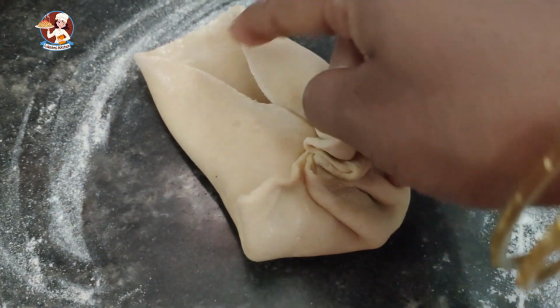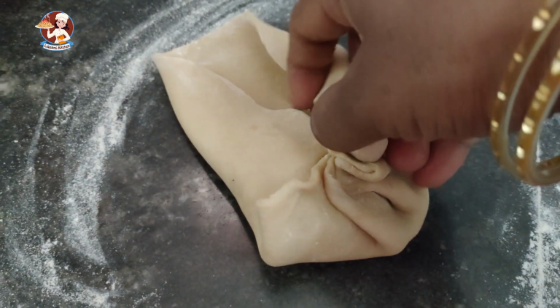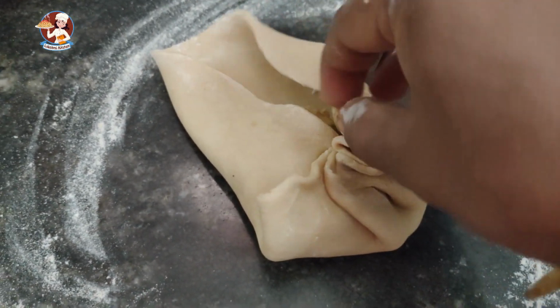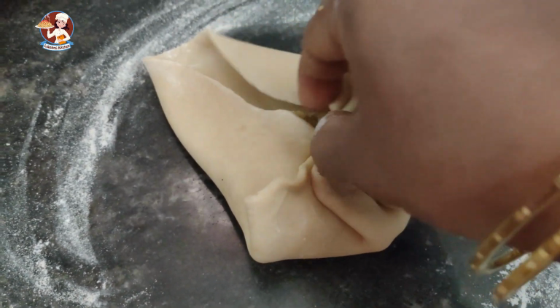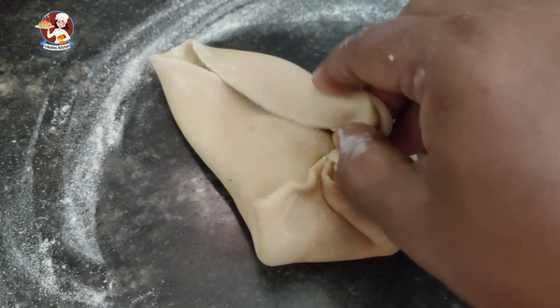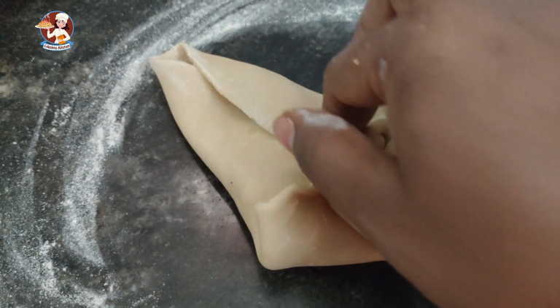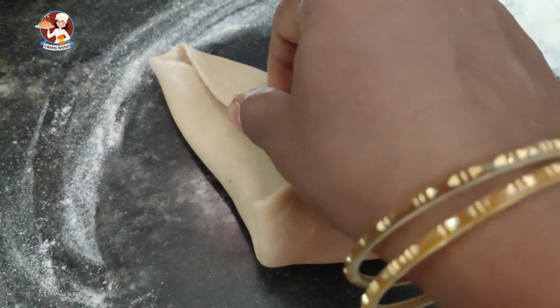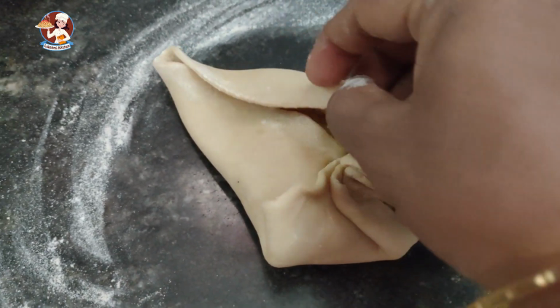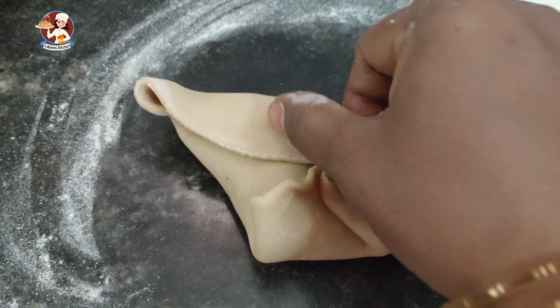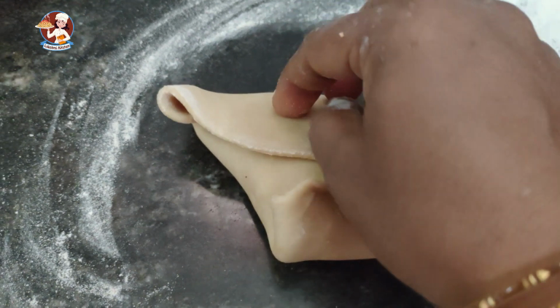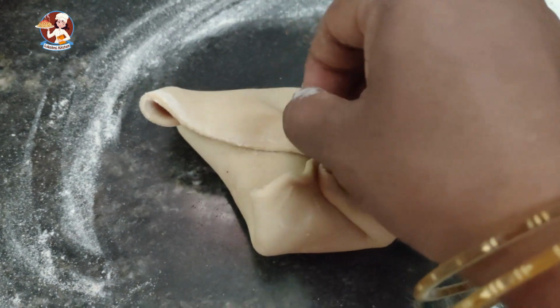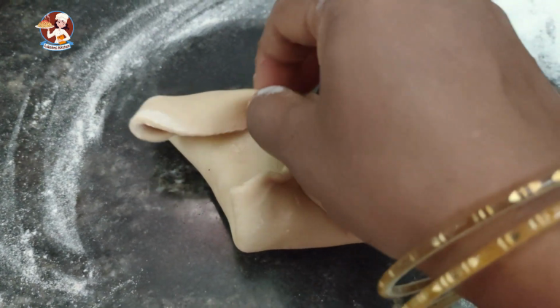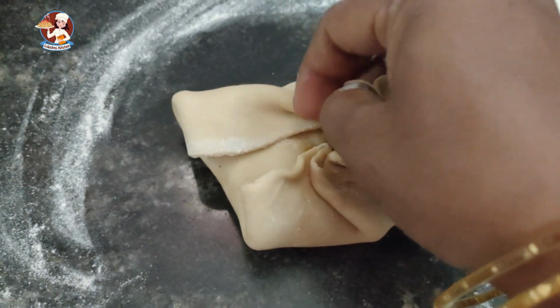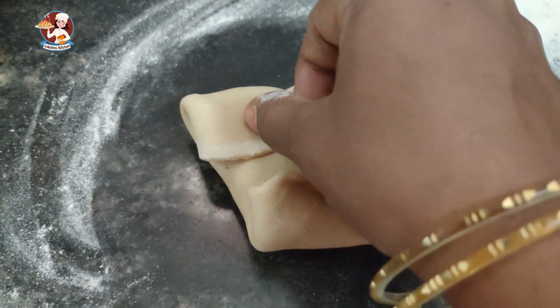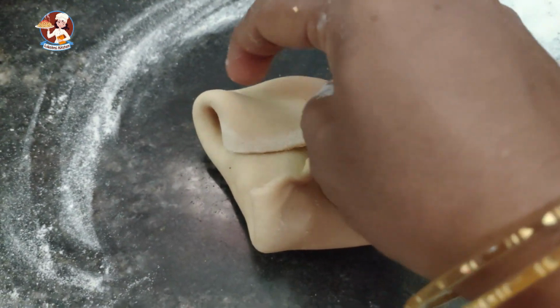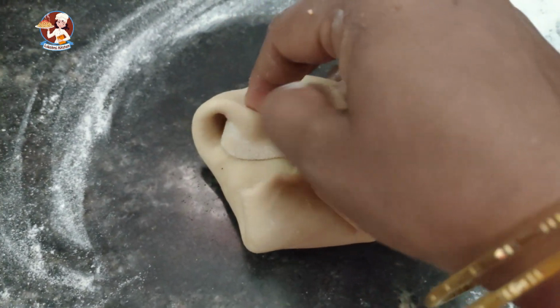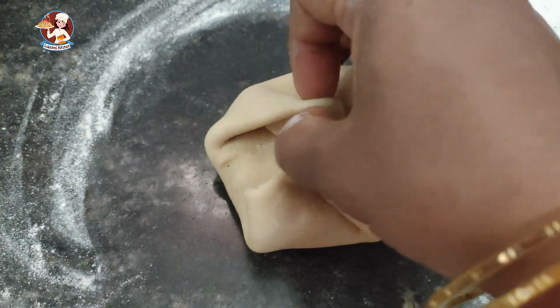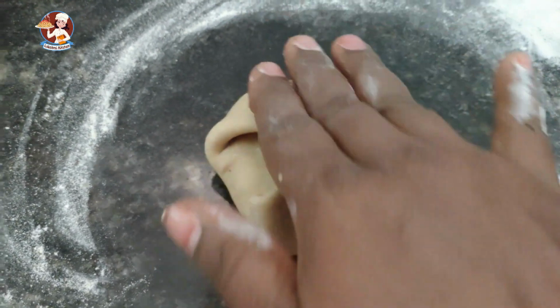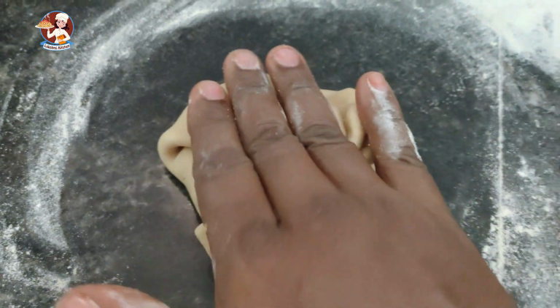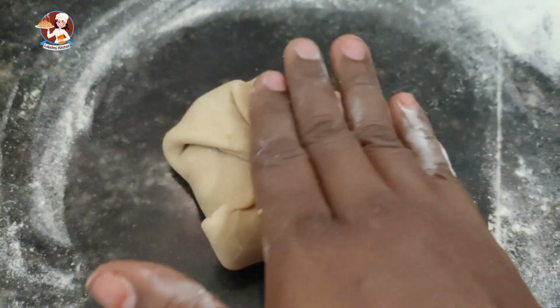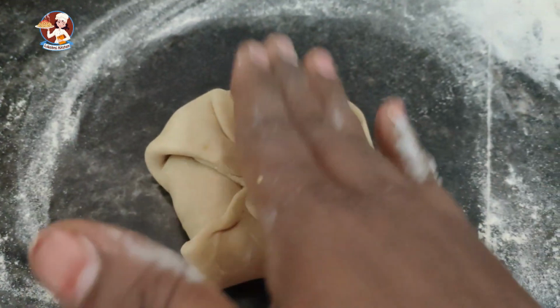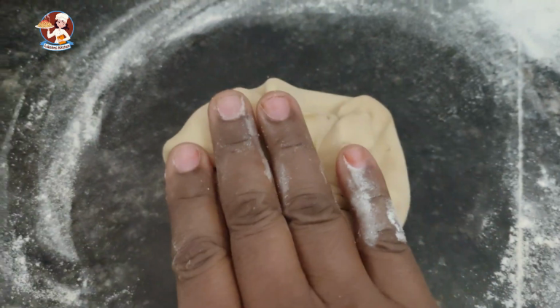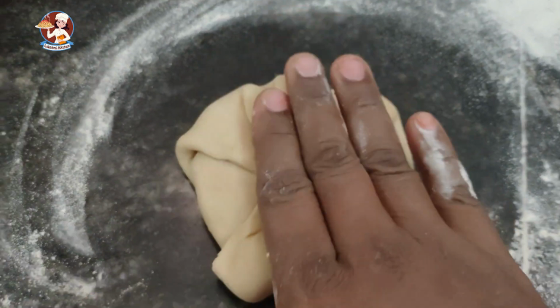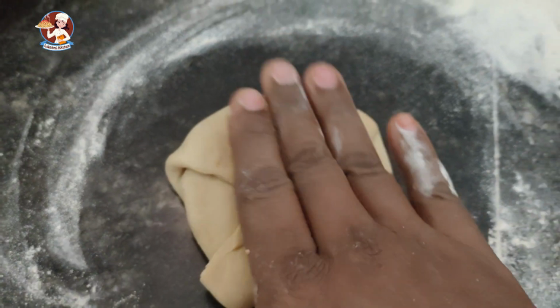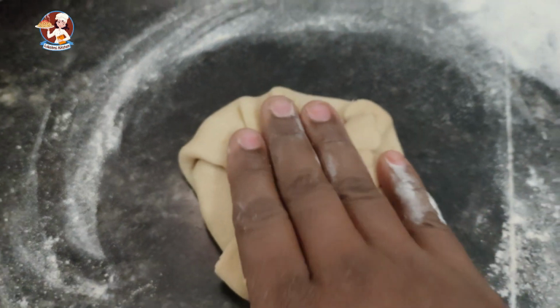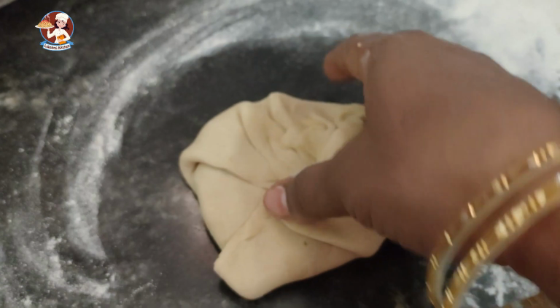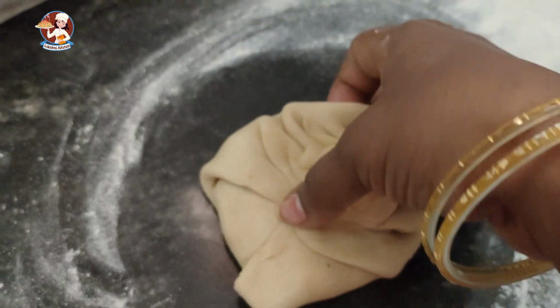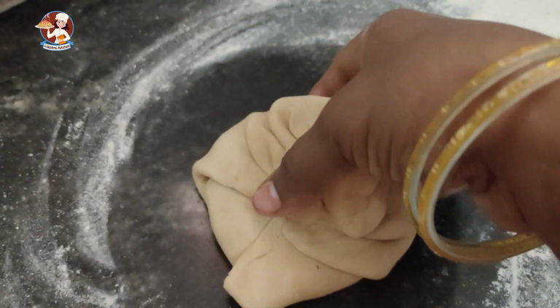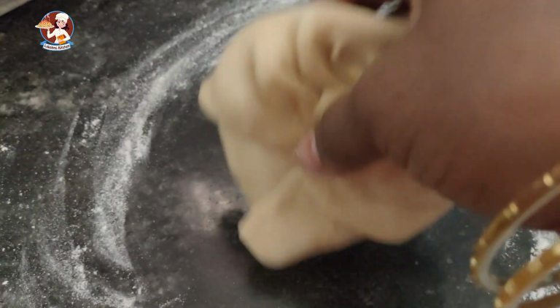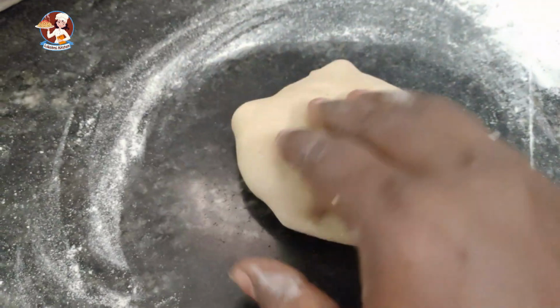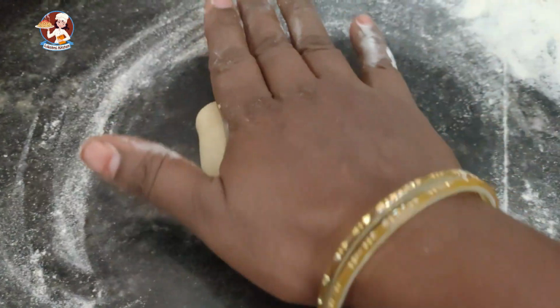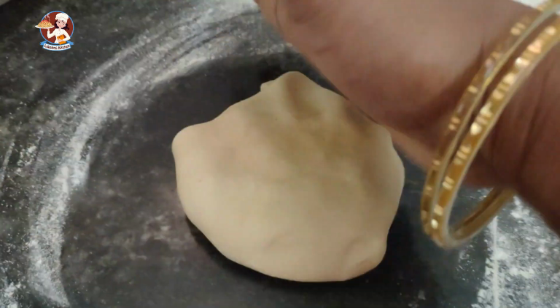Now we are ready to cook the paratha and we will cook the paratha. Subscribe to our channel and click the bell icon.